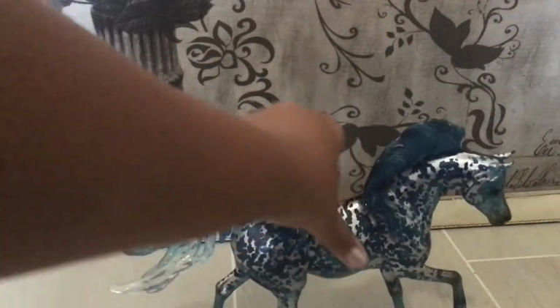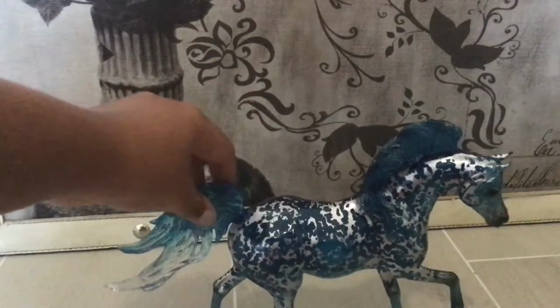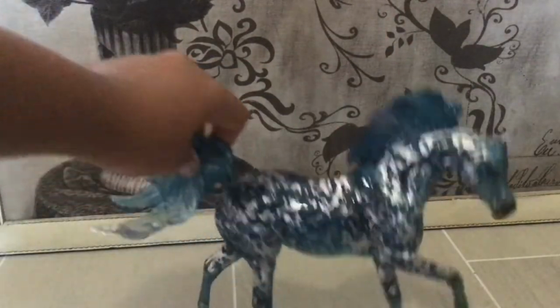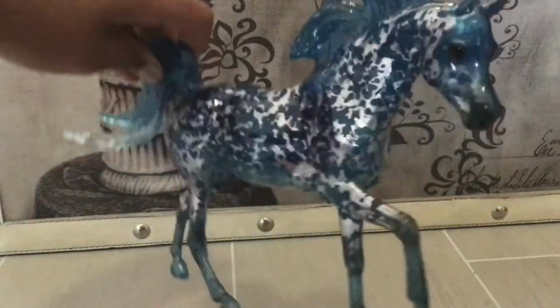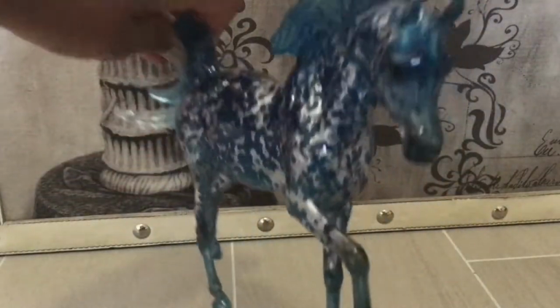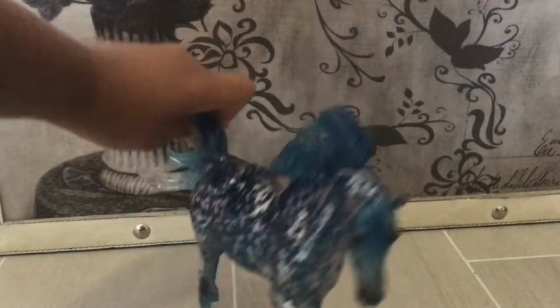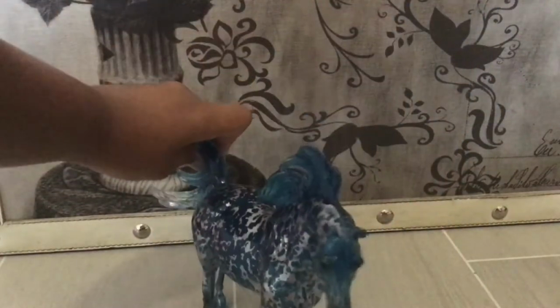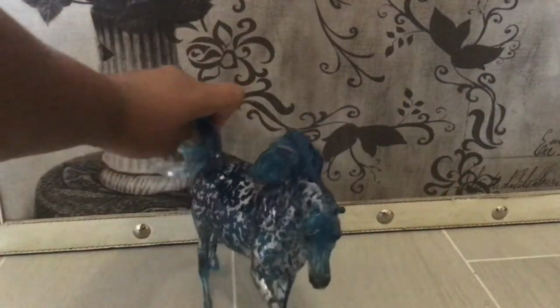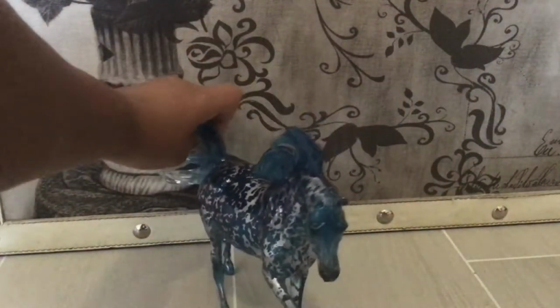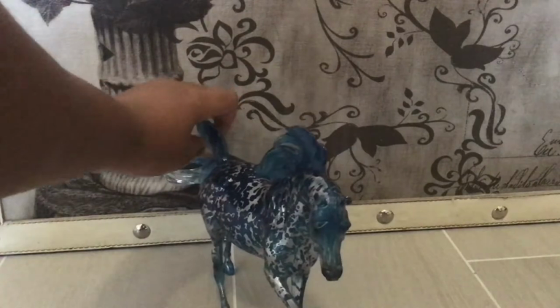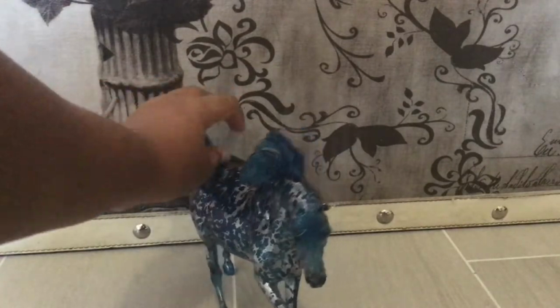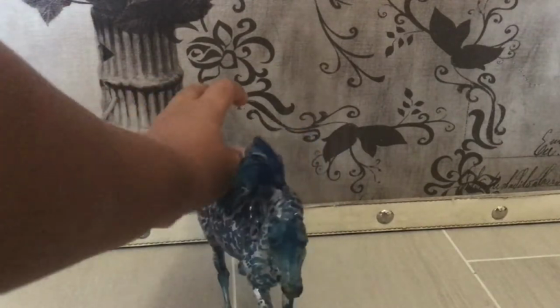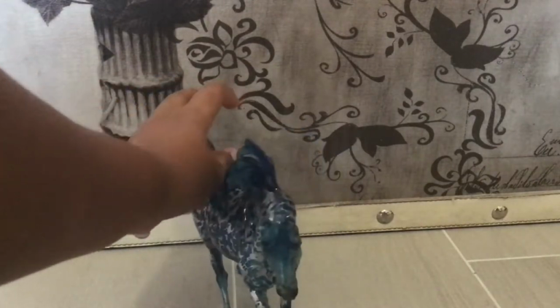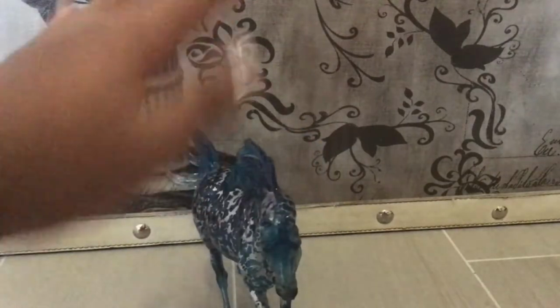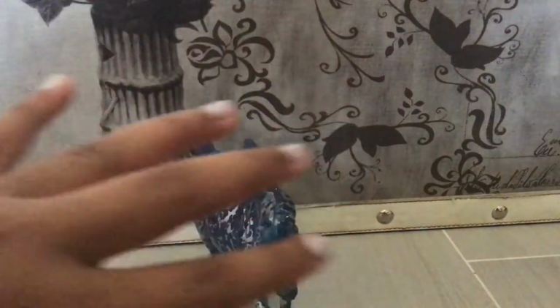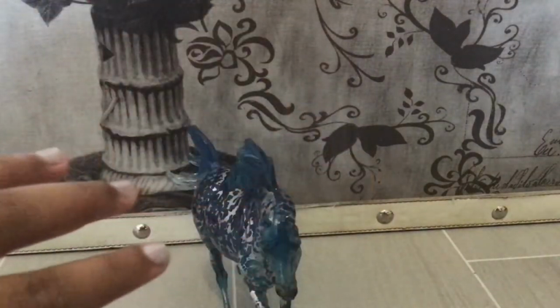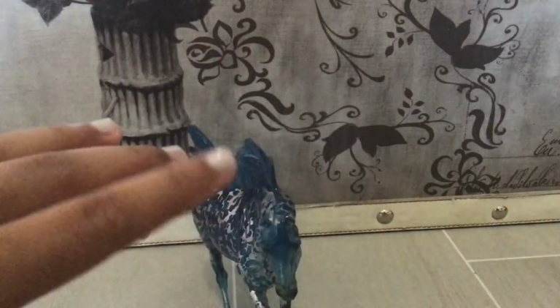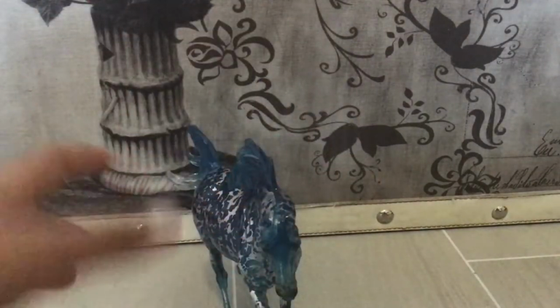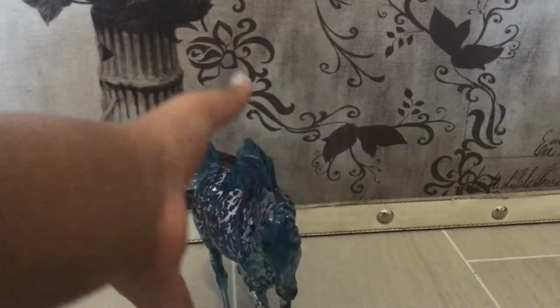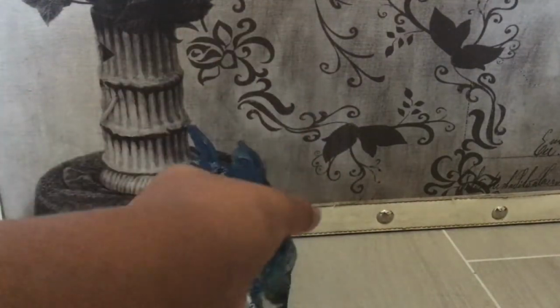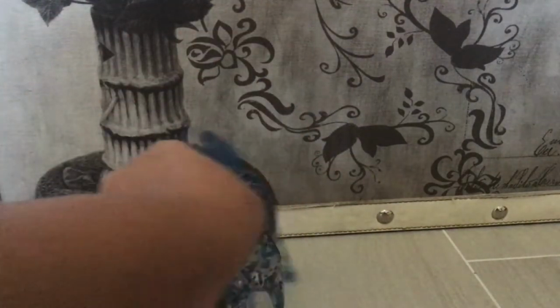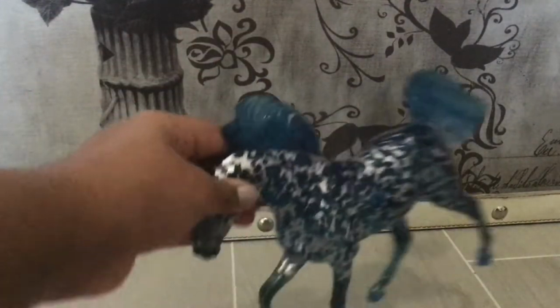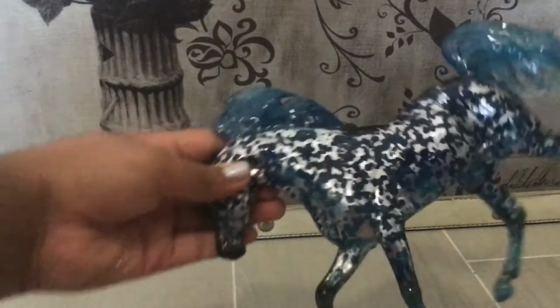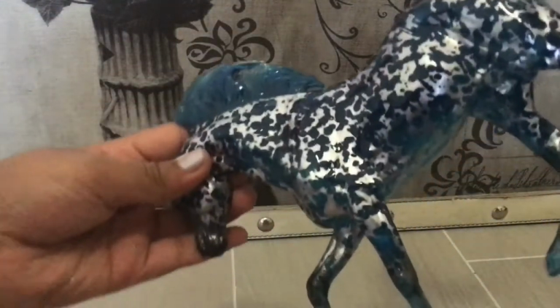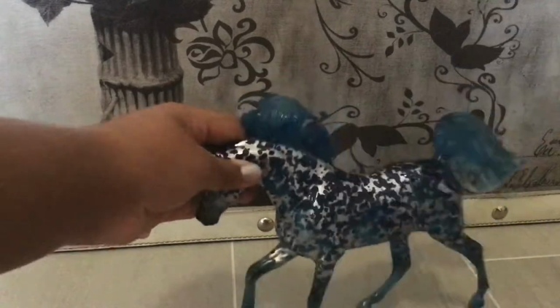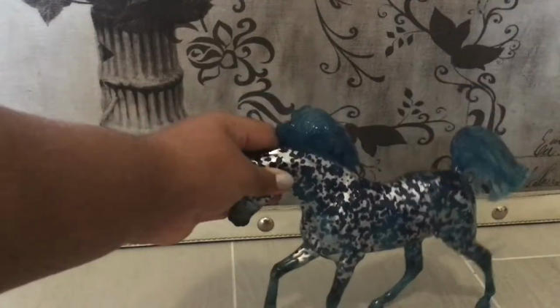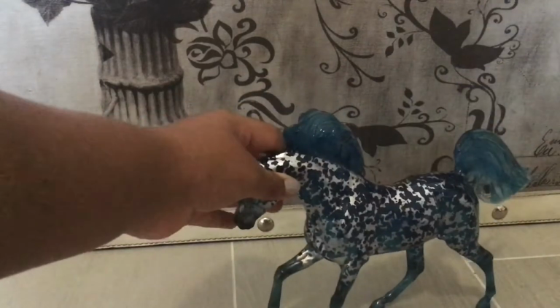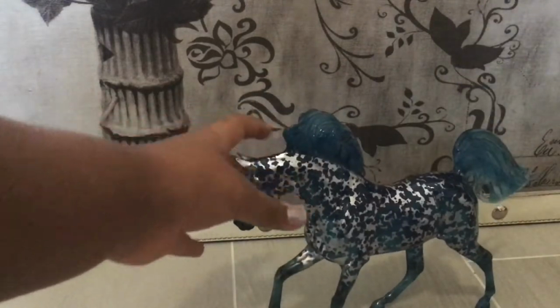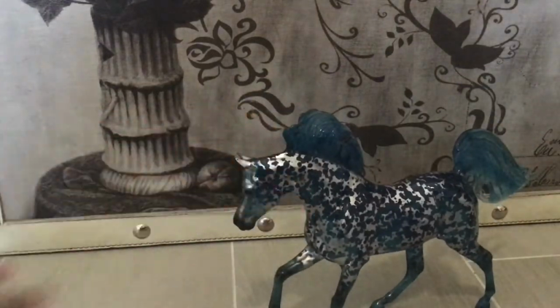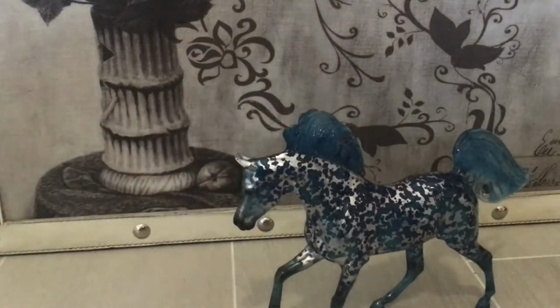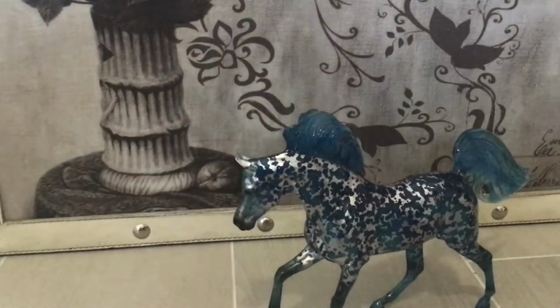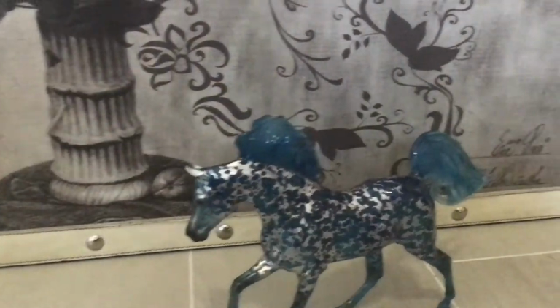It just looks like his hair is water cresting over his neck just like it's in the box. I think he is perfect. I would definitely recommend buying this guy before he gets either sold out or retired because he is a limited edition.